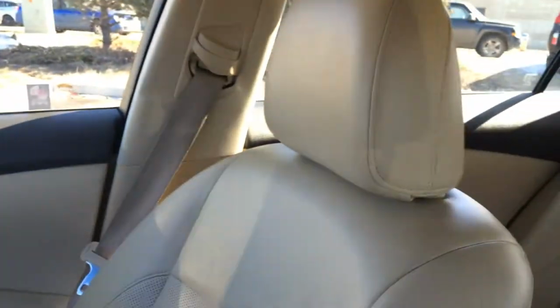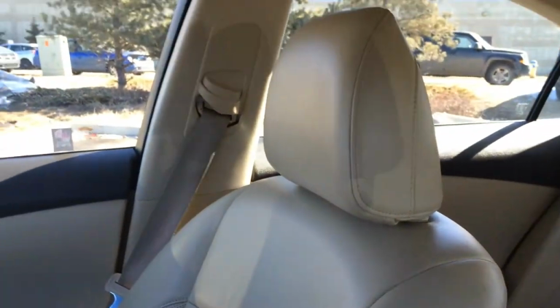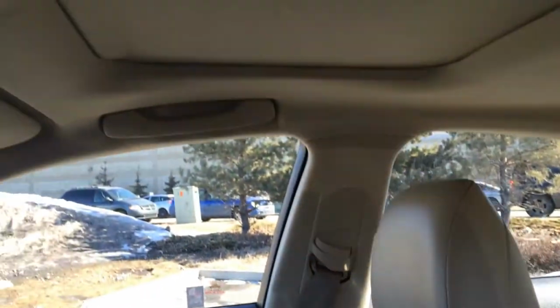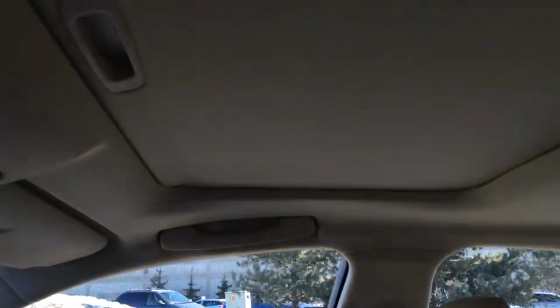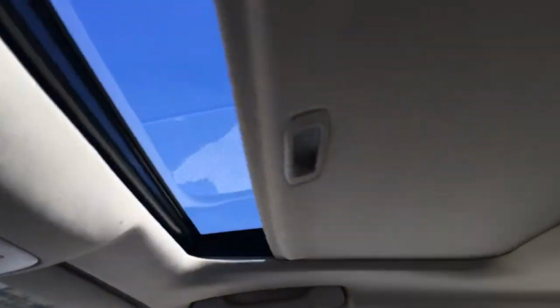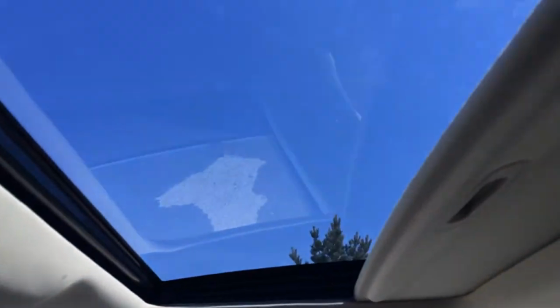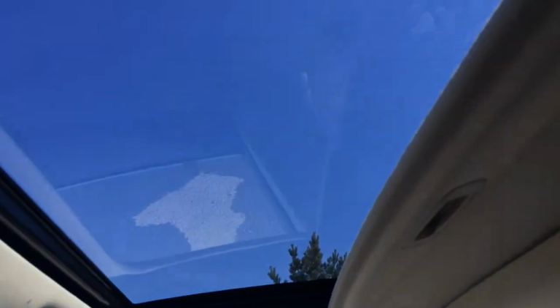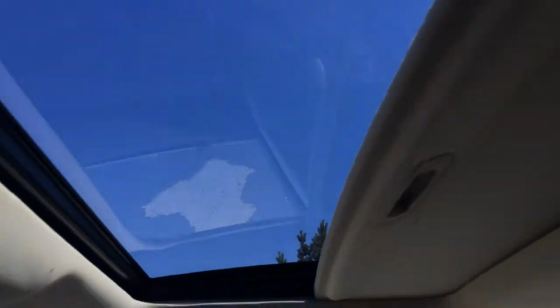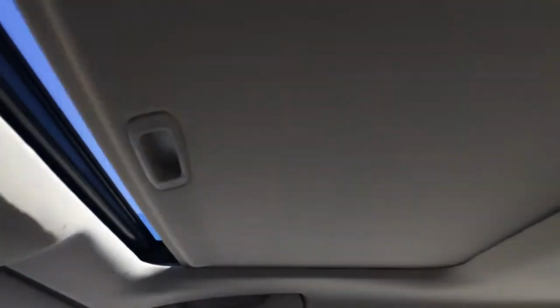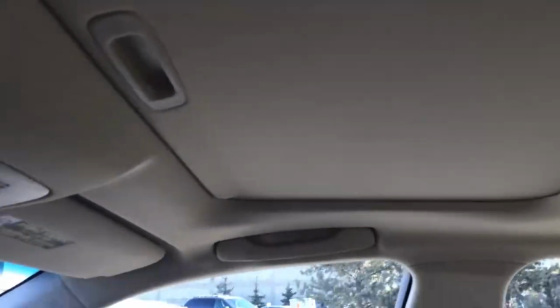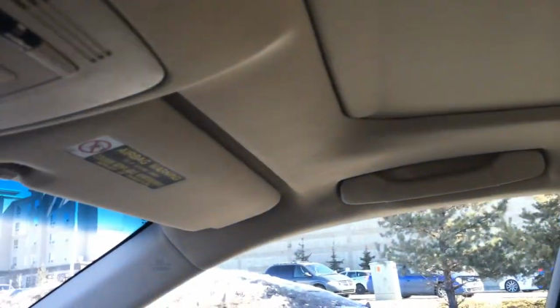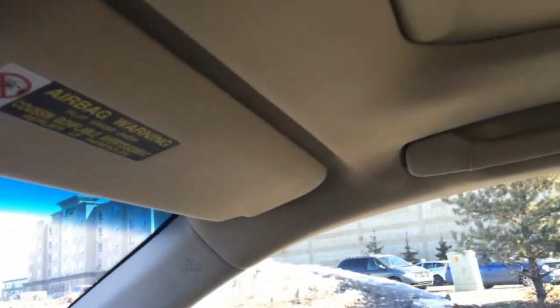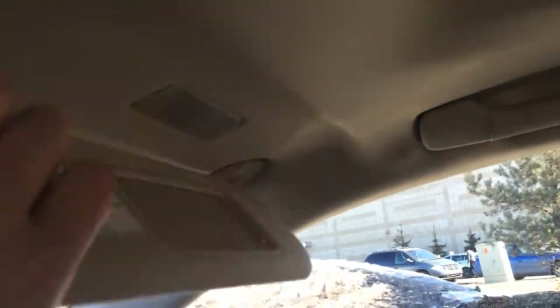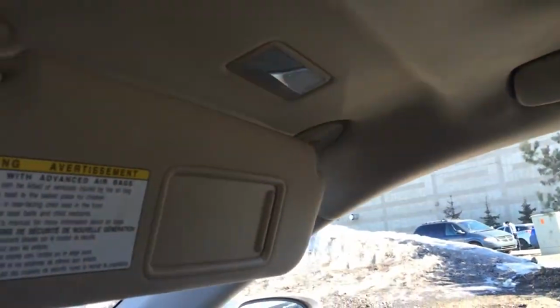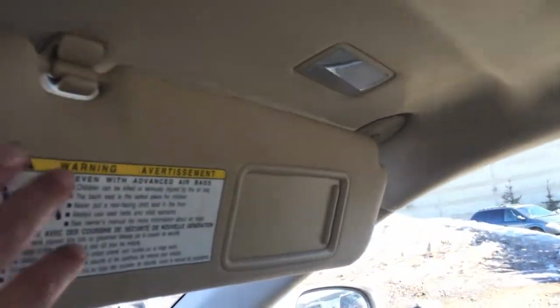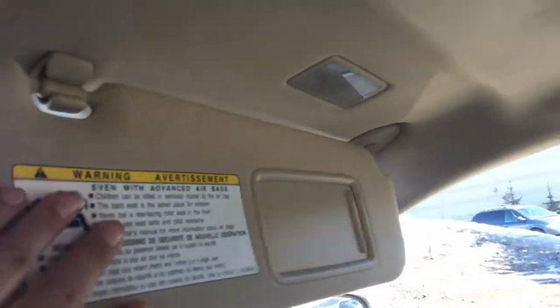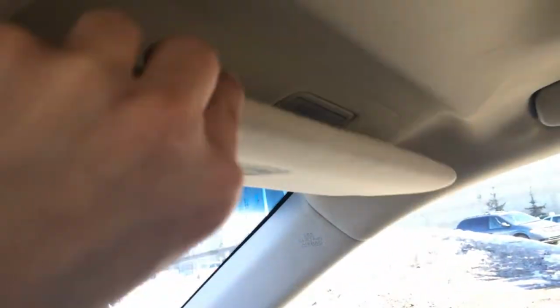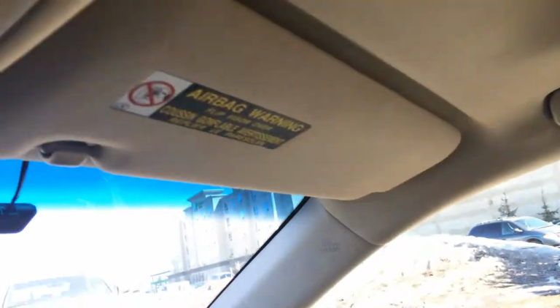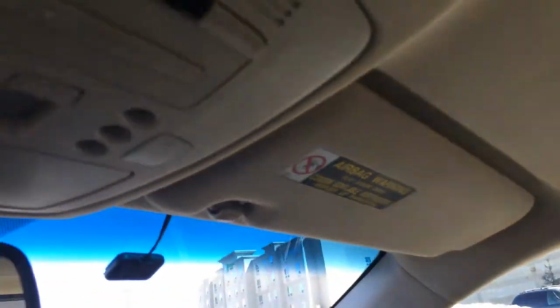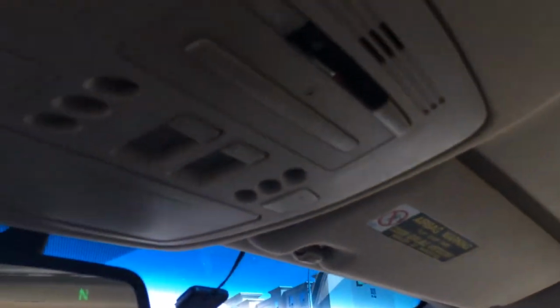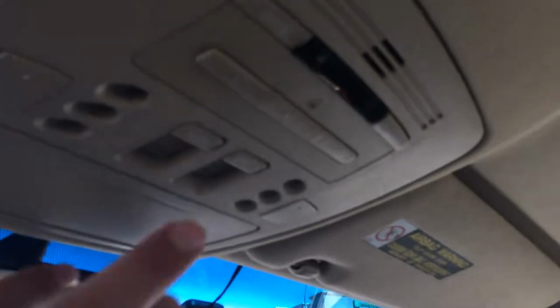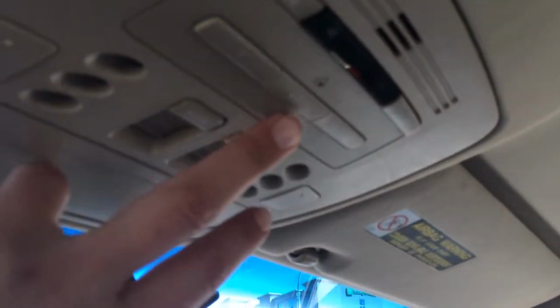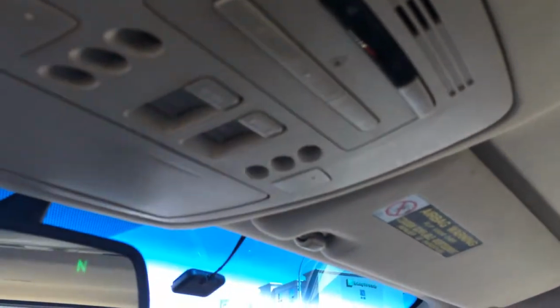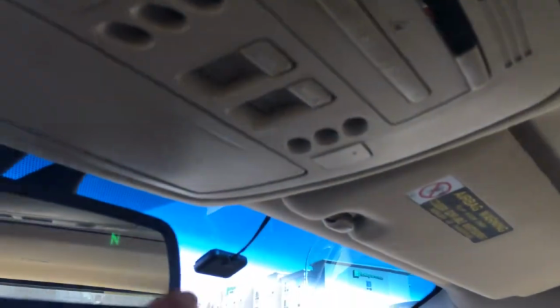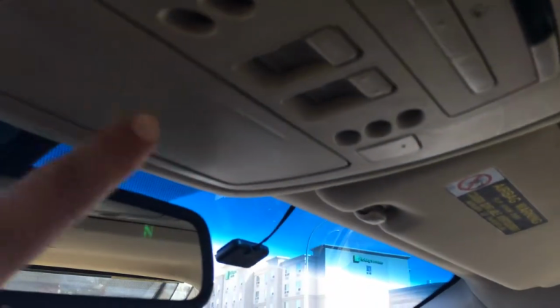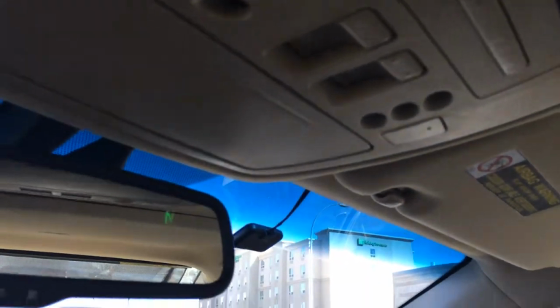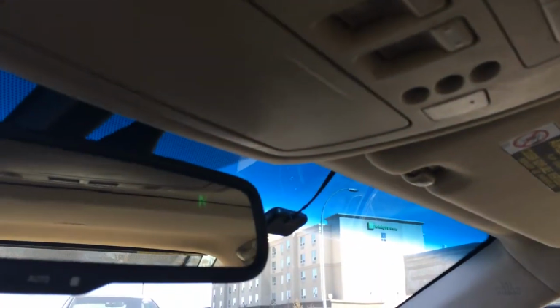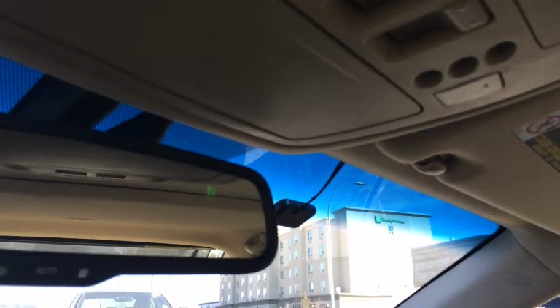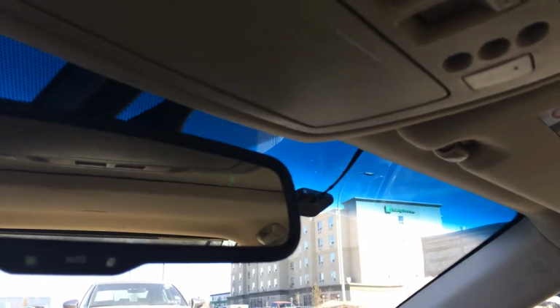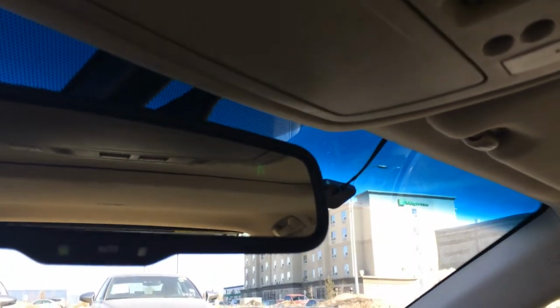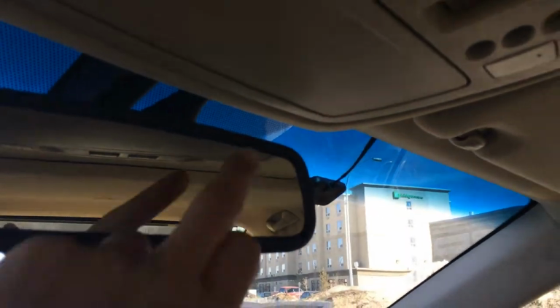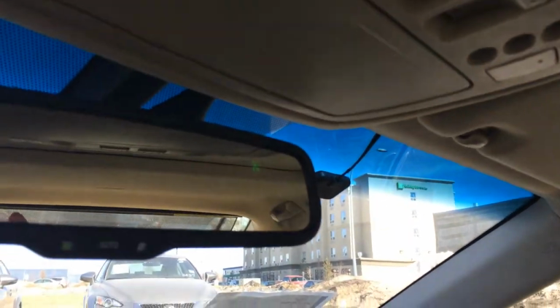Adjustable headrests throughout. You have a power tilt and sliding moonroof with sunshade. Dual illuminated vanity mirrors. Overhead you have three different garage door openers, a sunglass holder, and an auto-dimming rearview mirror with compass.